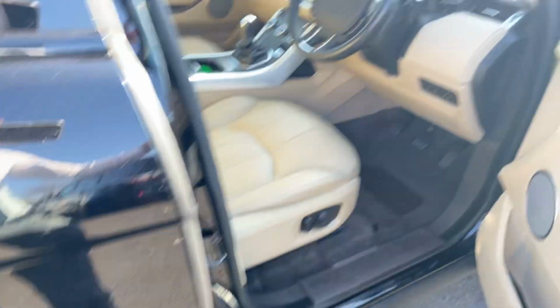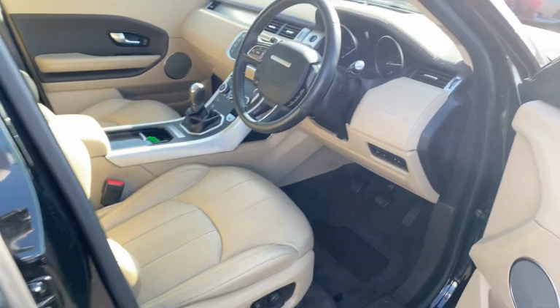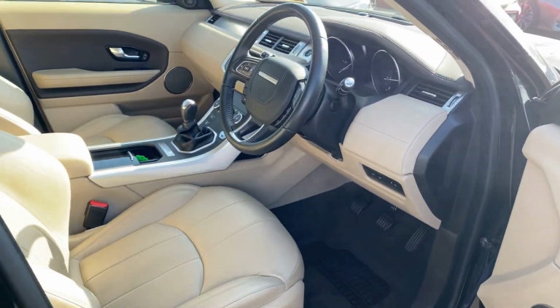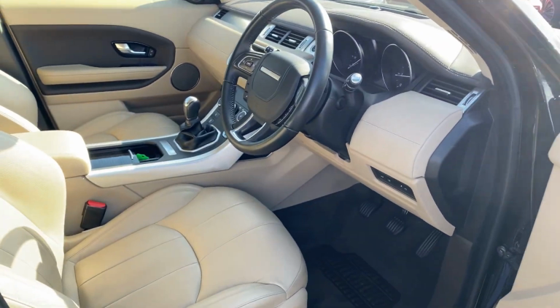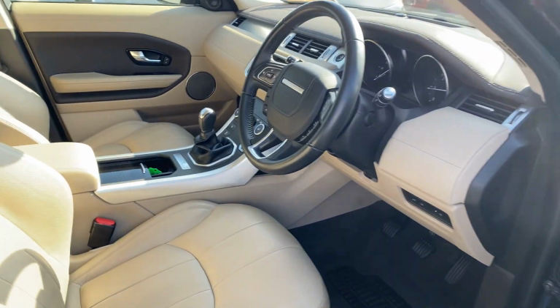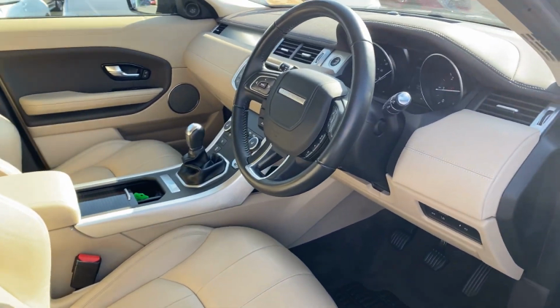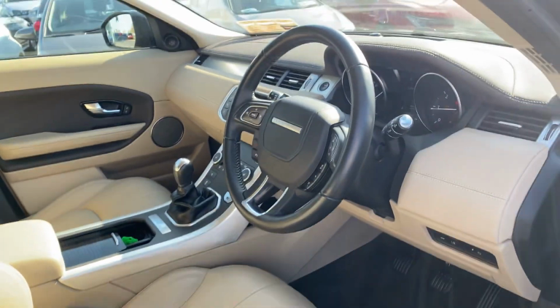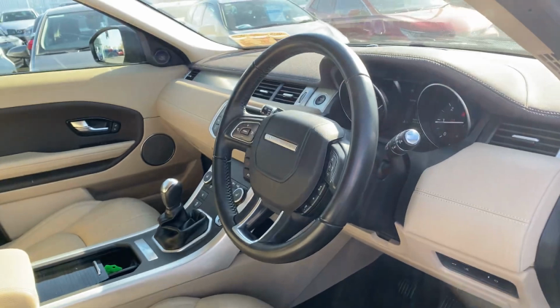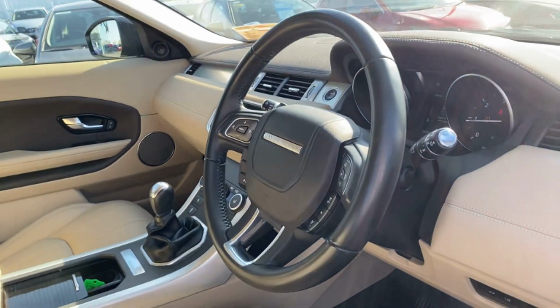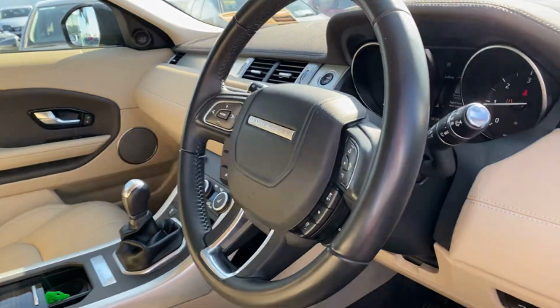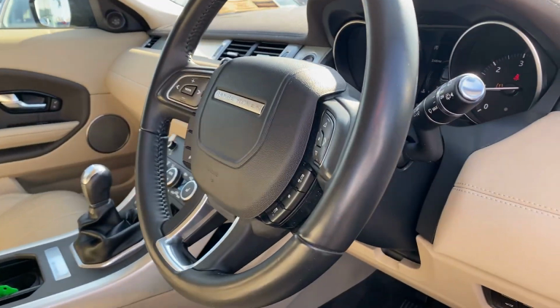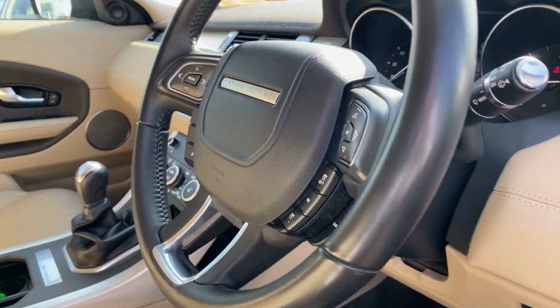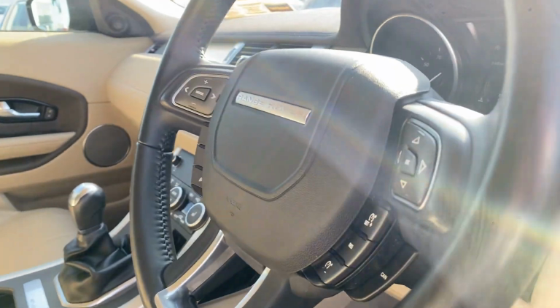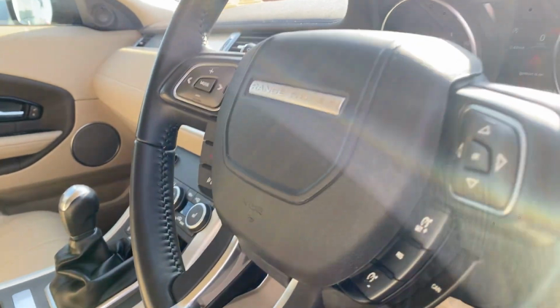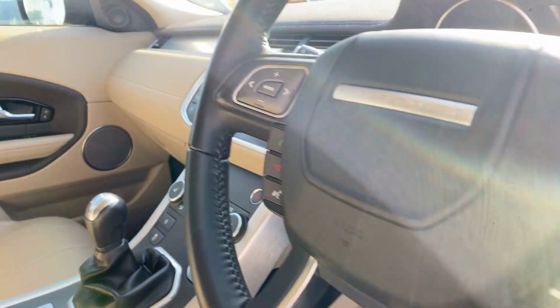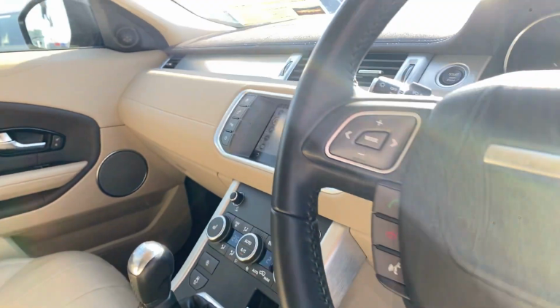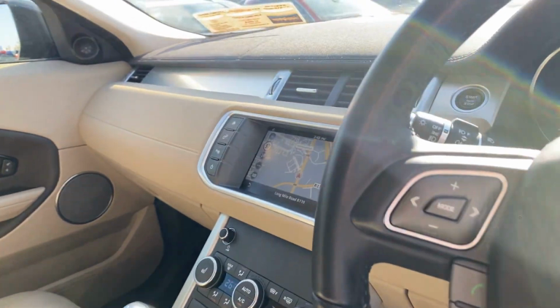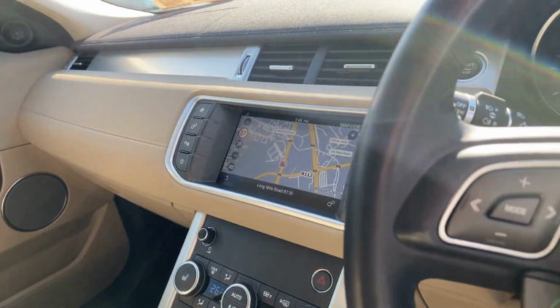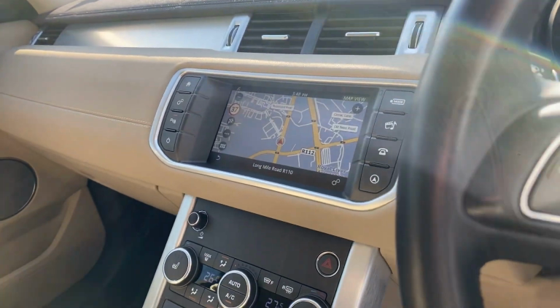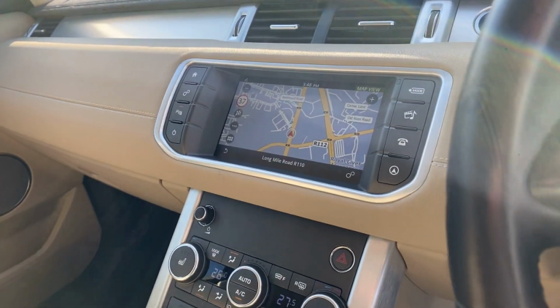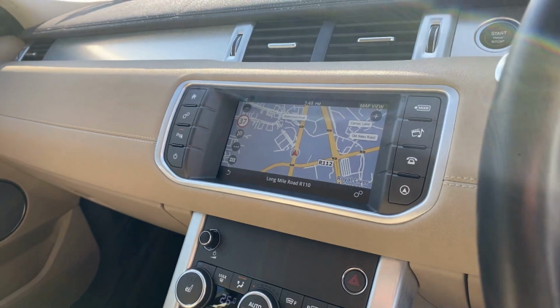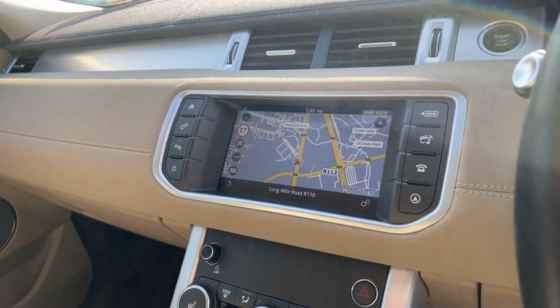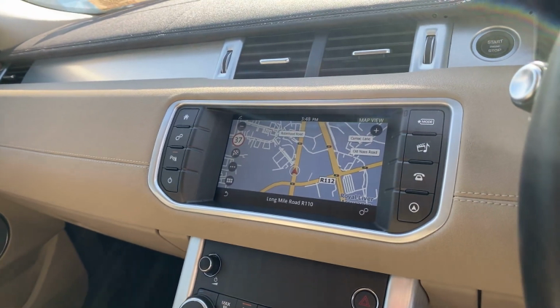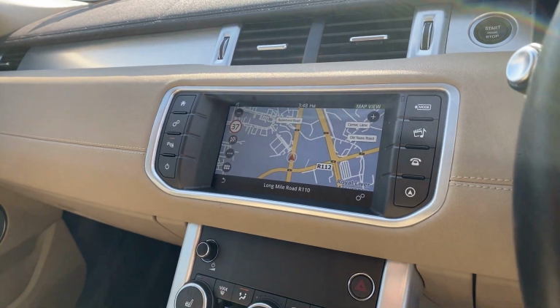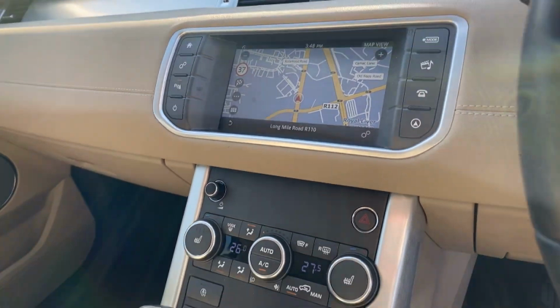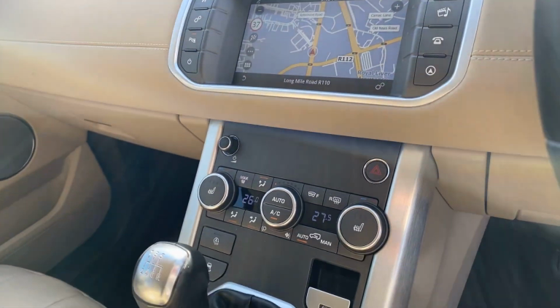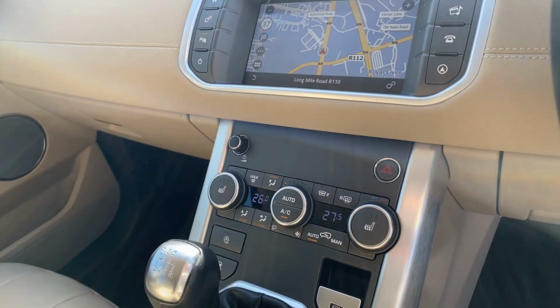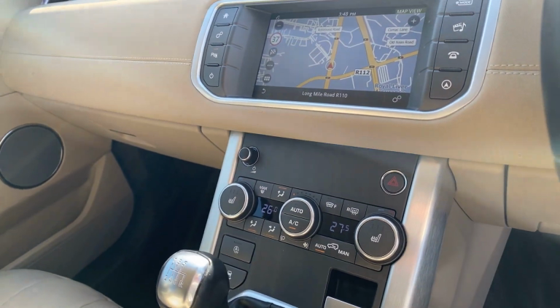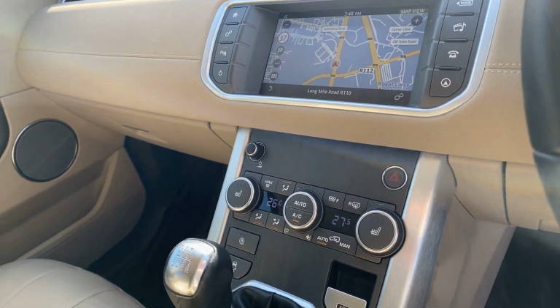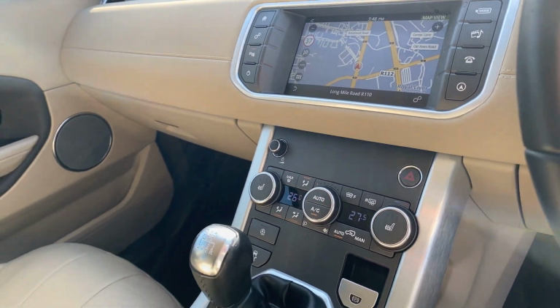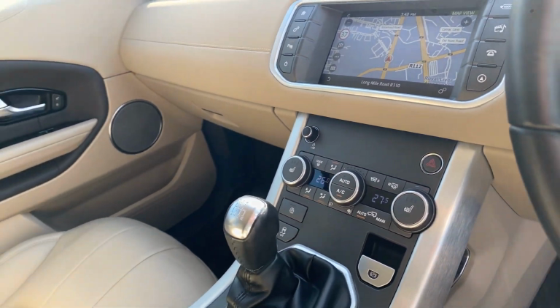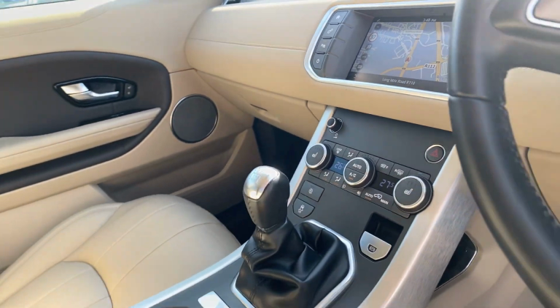Moving to the front, we have a multifunction steering wheel with Bluetooth controls, cruise control, auto lights, touchscreen satellite navigation, dual zone climatic air conditioning, and heated seats for the front.